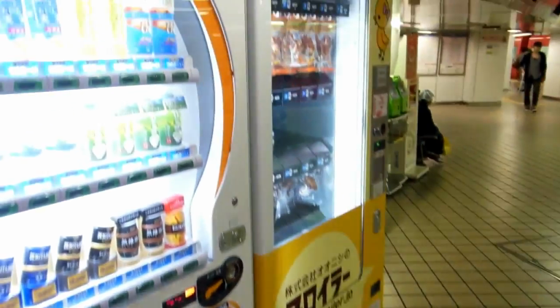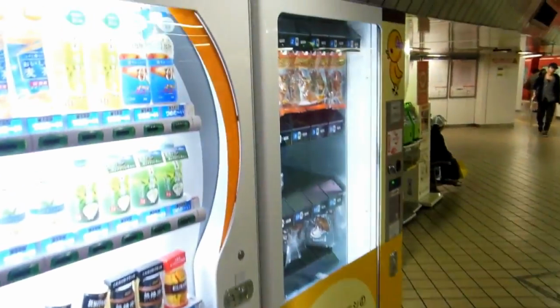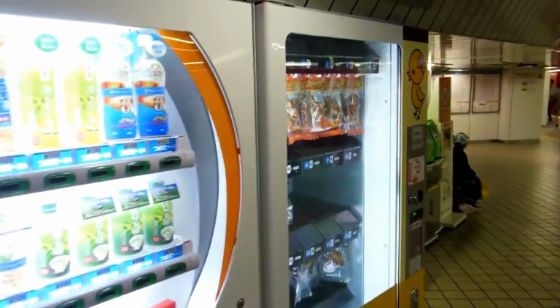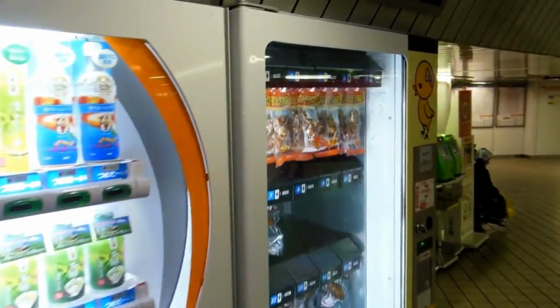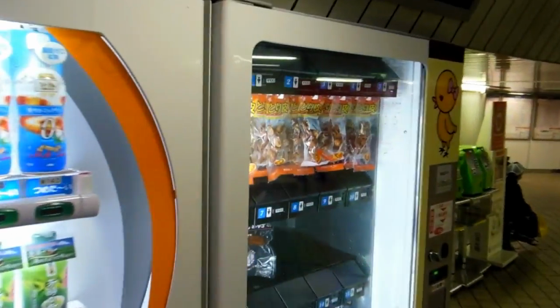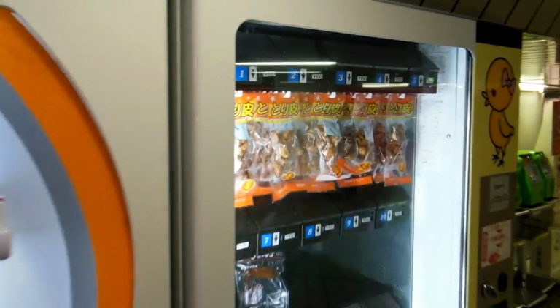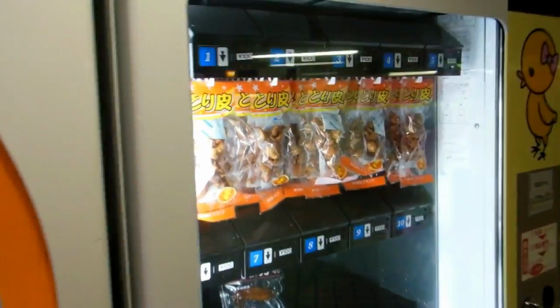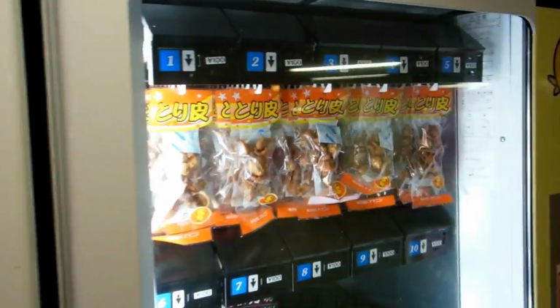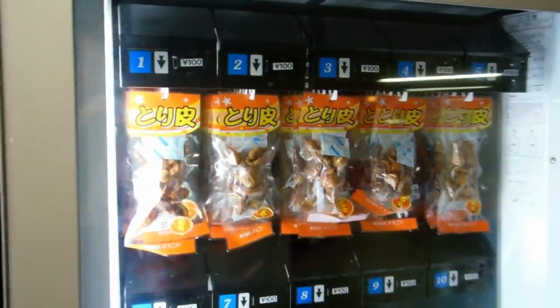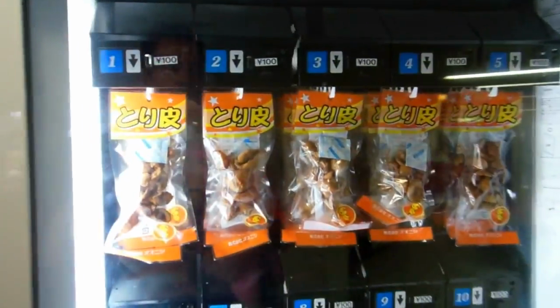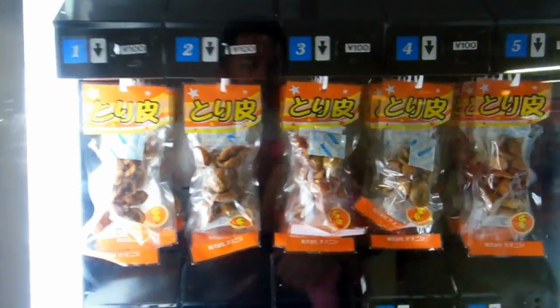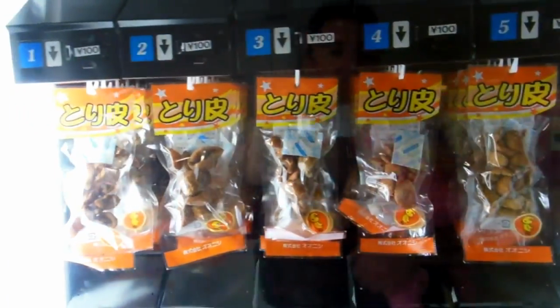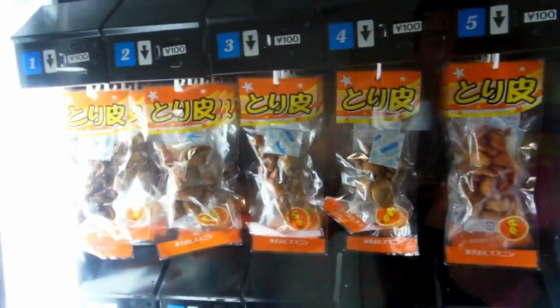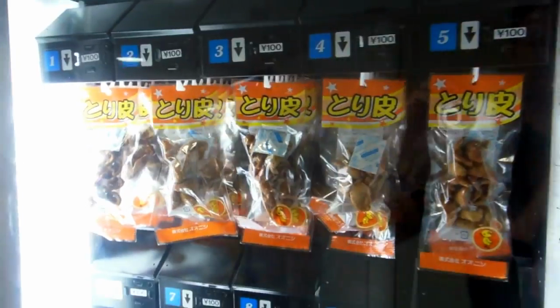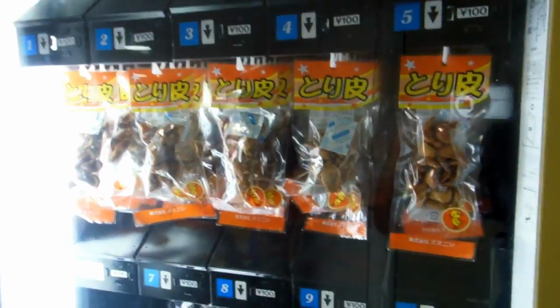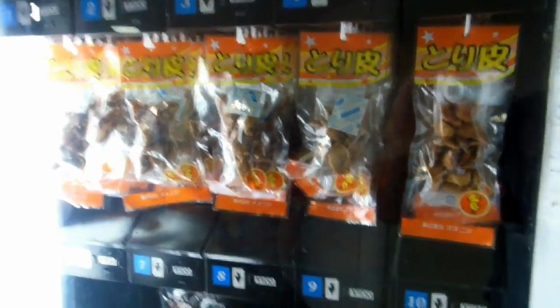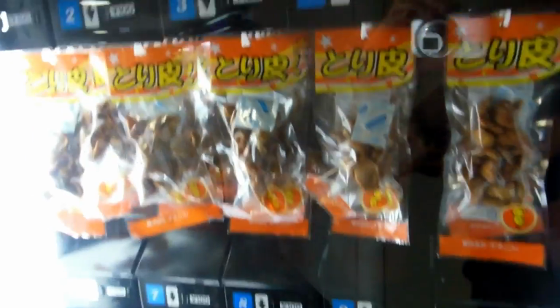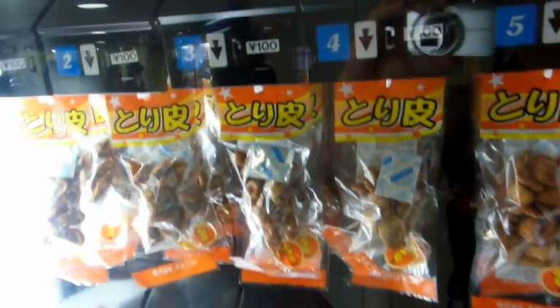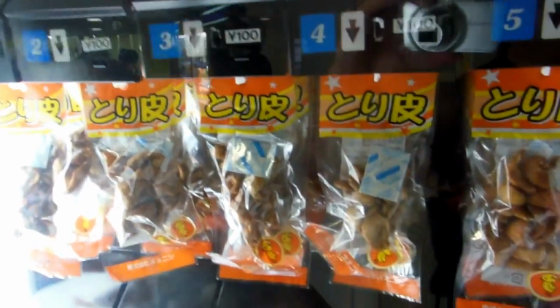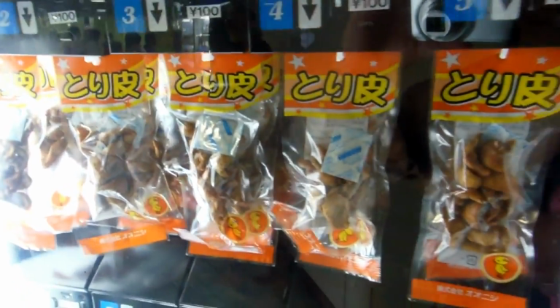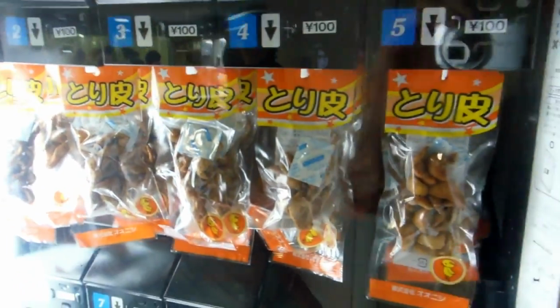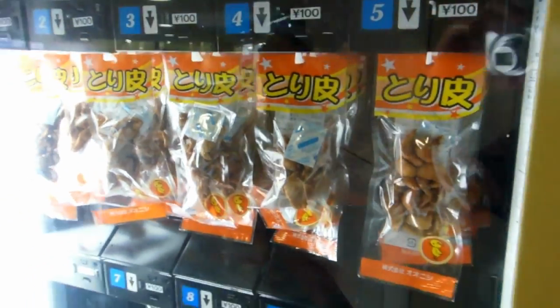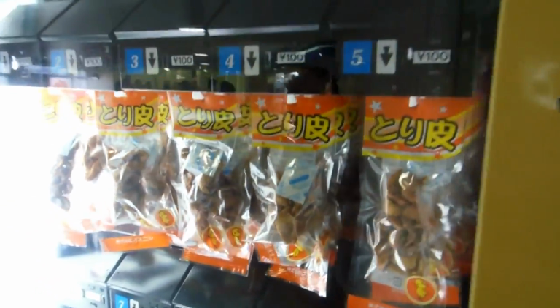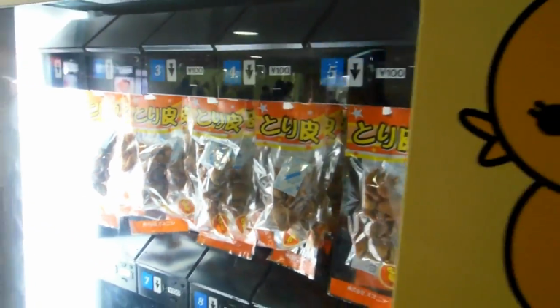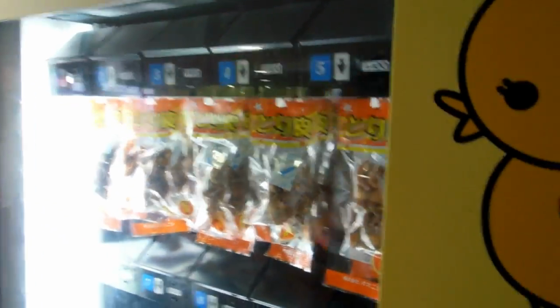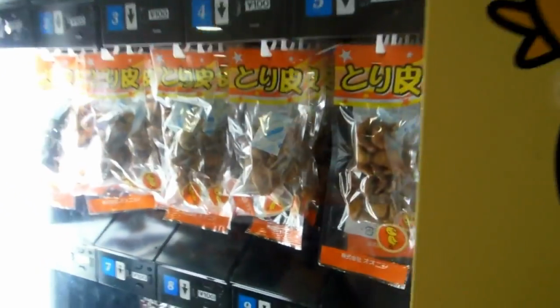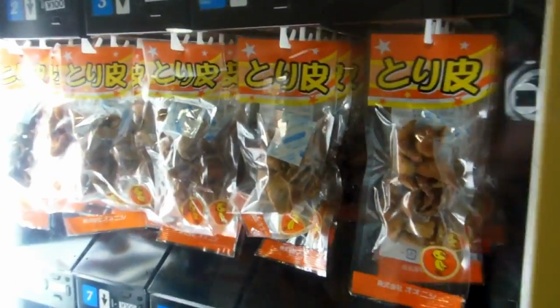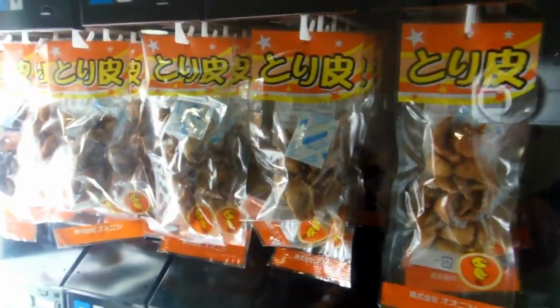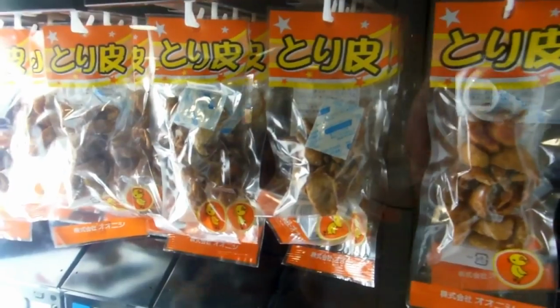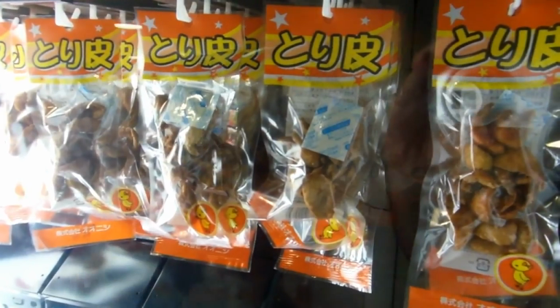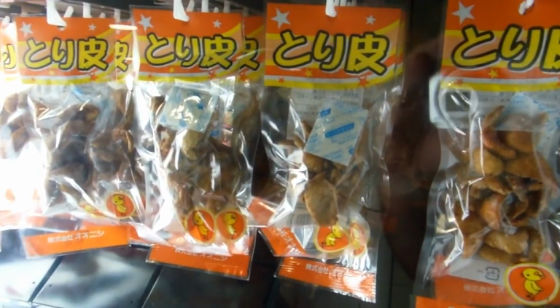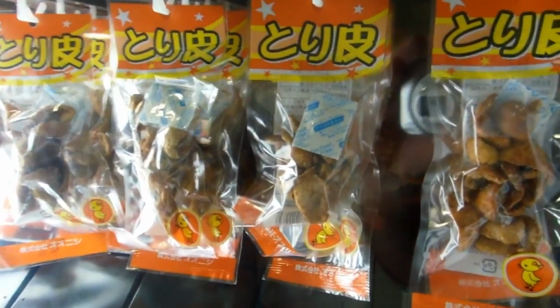Hey guys! Found another interesting vending machine for the vending machines in Japan playlist. We have a vending machine here with some tasty chicken skin in it. Yum yum!